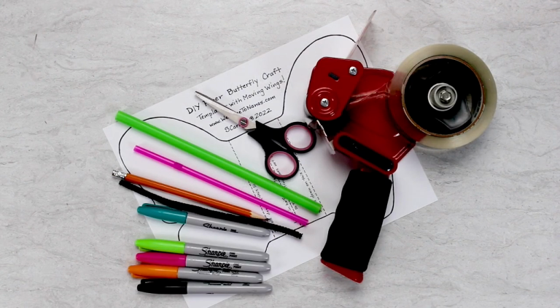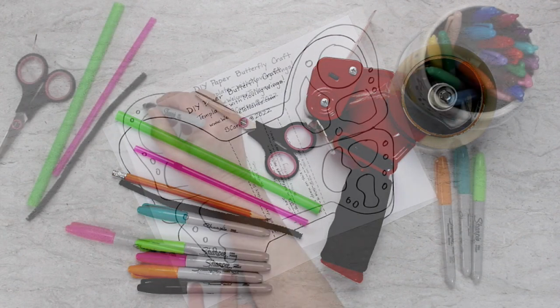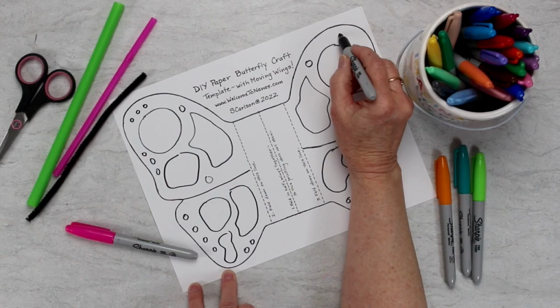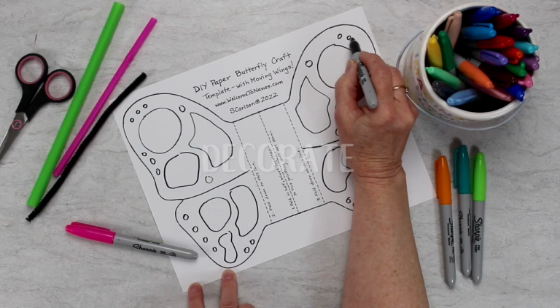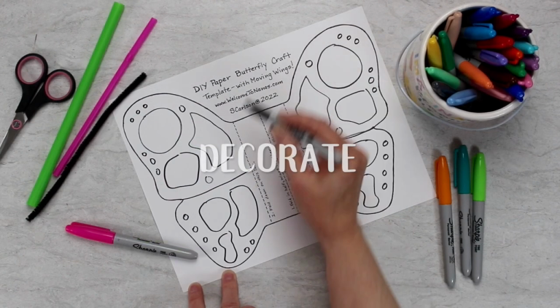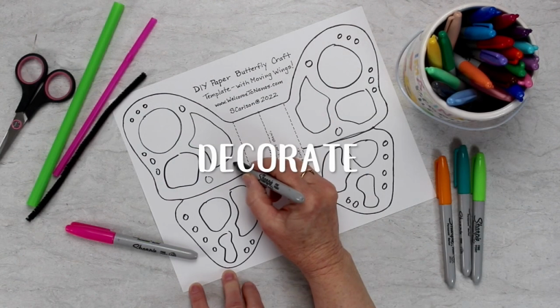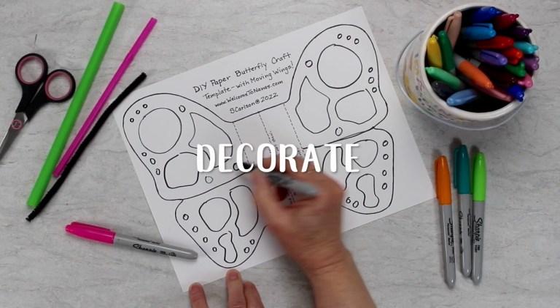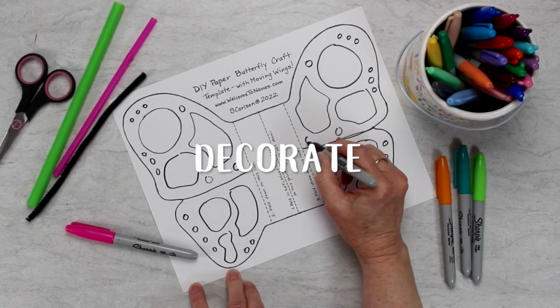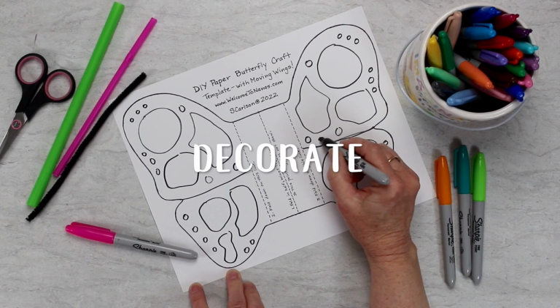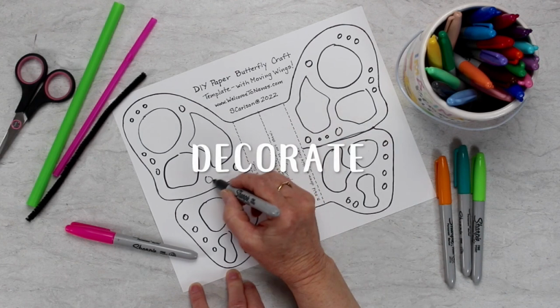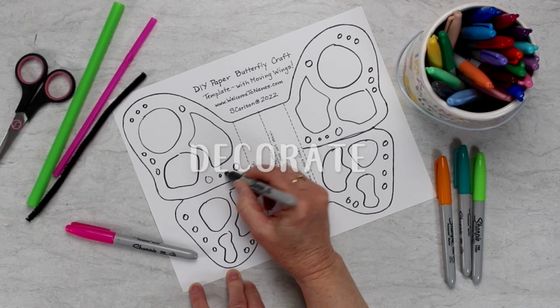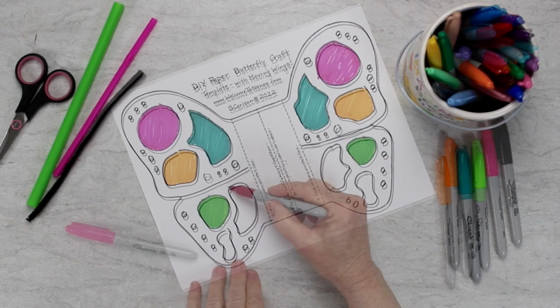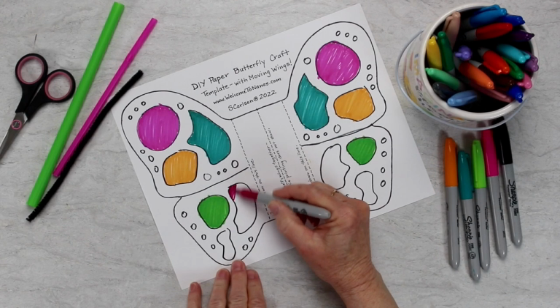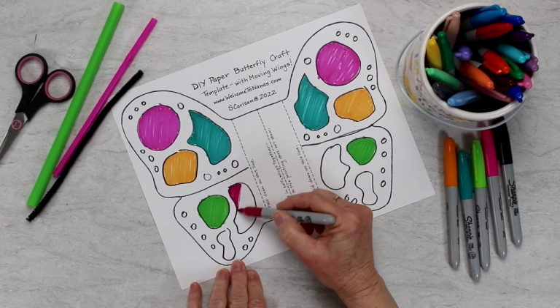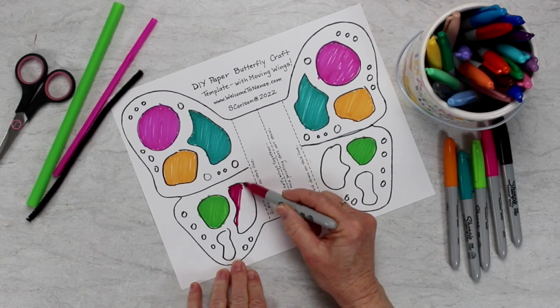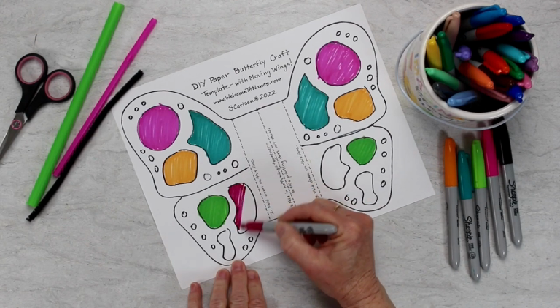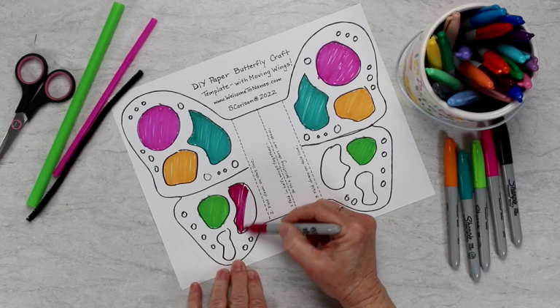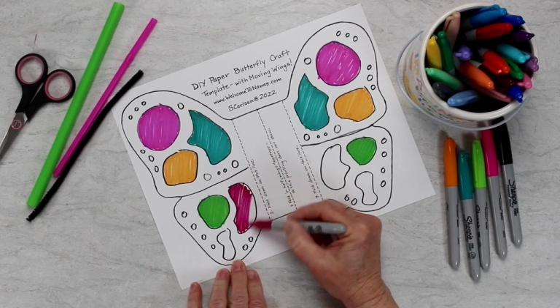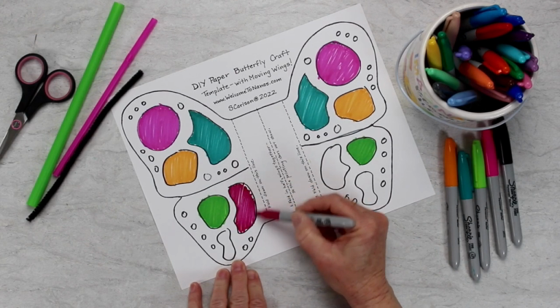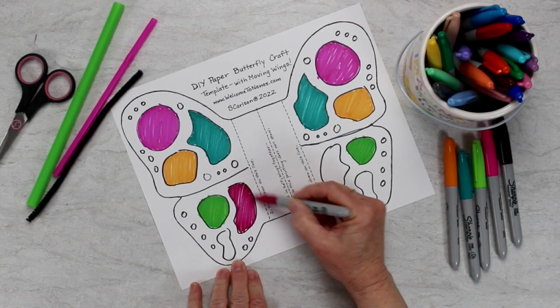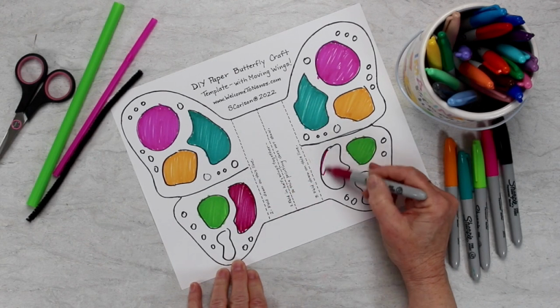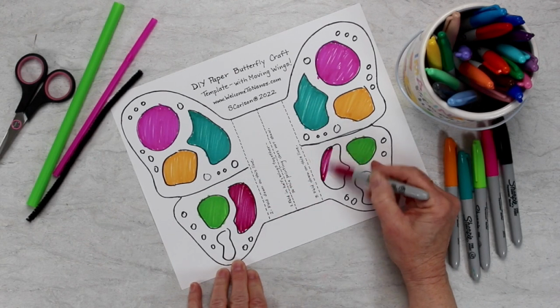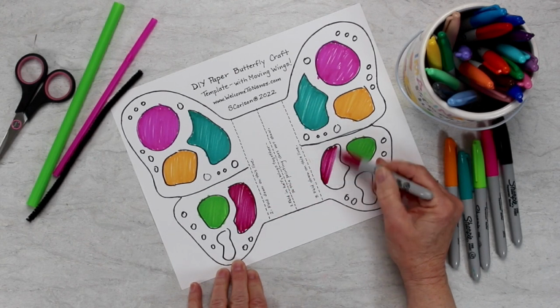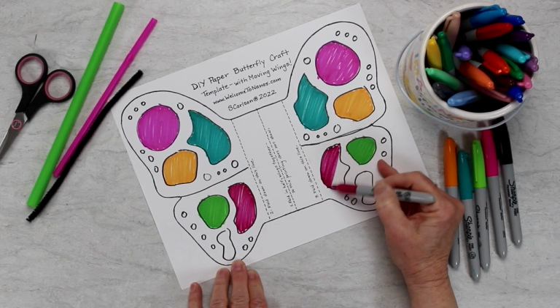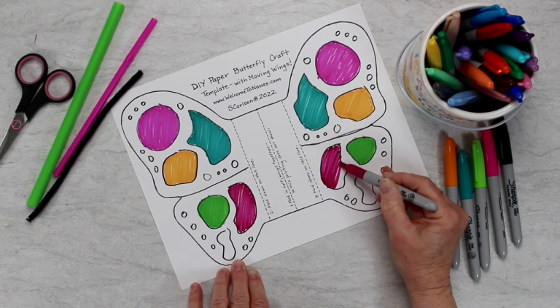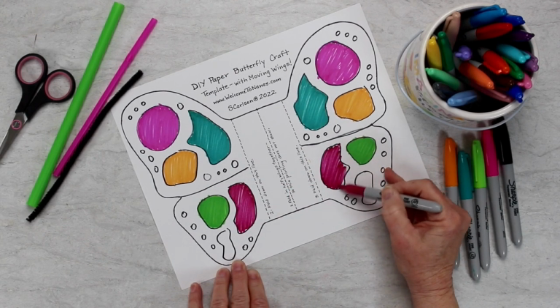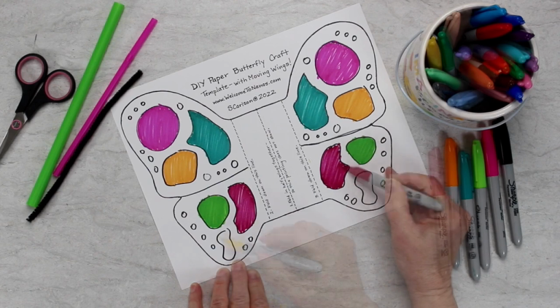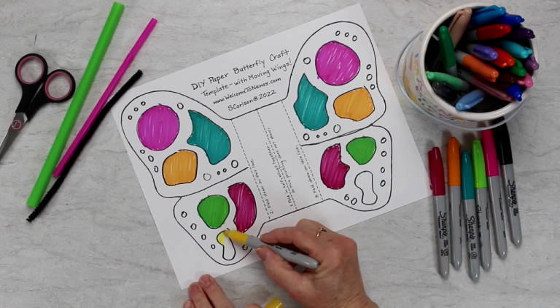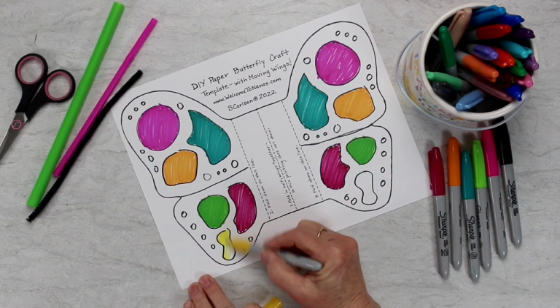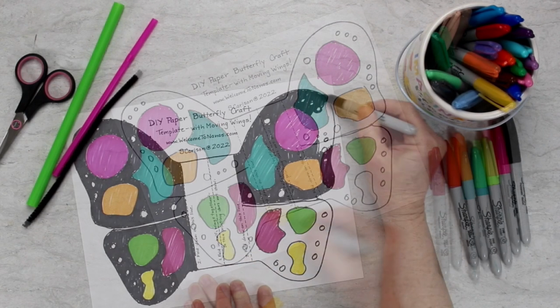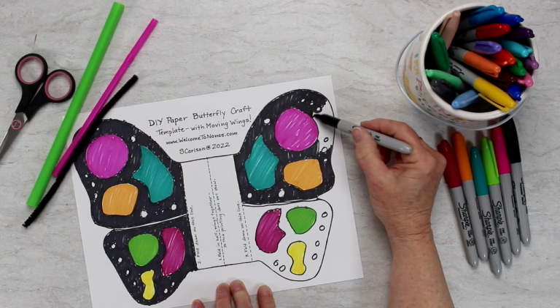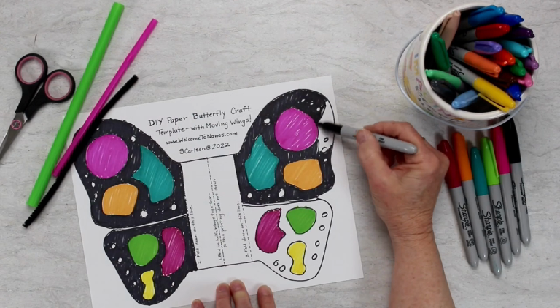Then decorate that pattern any way that you would like — just have fun. It can be symmetrical like a butterfly or just random and whatever you want. It's just great.